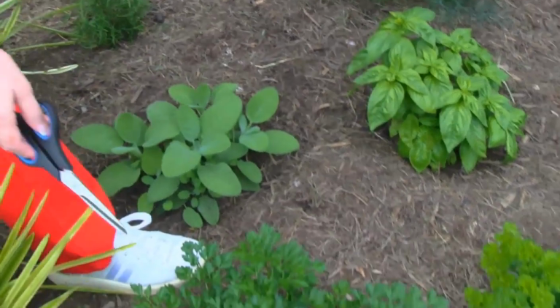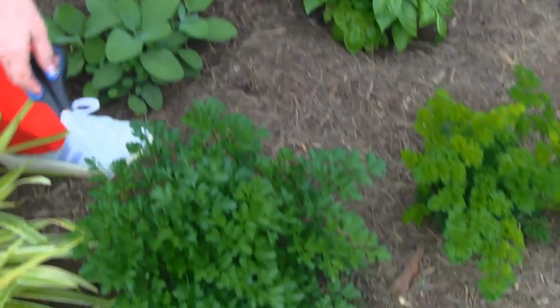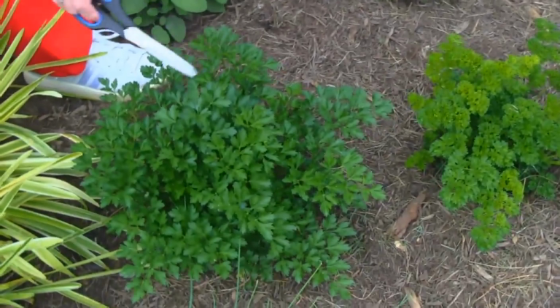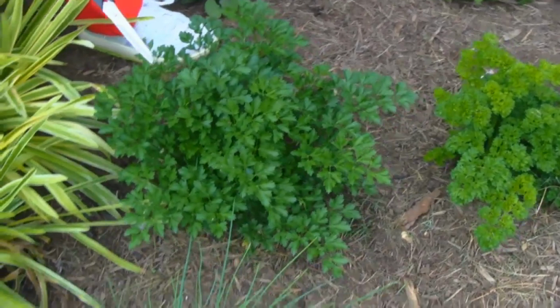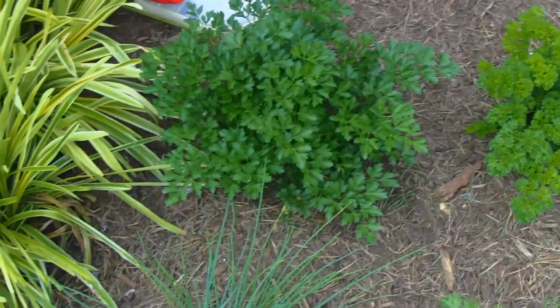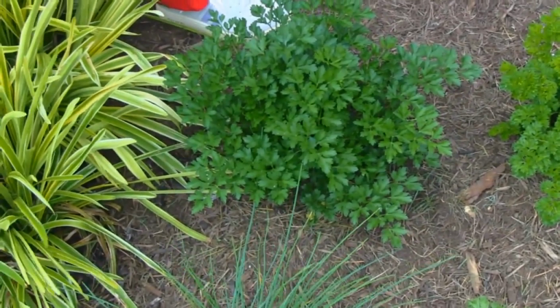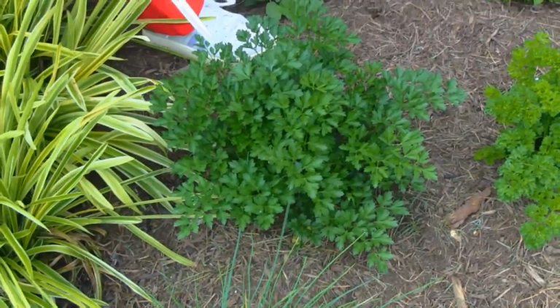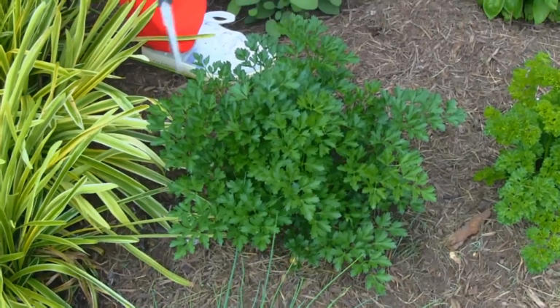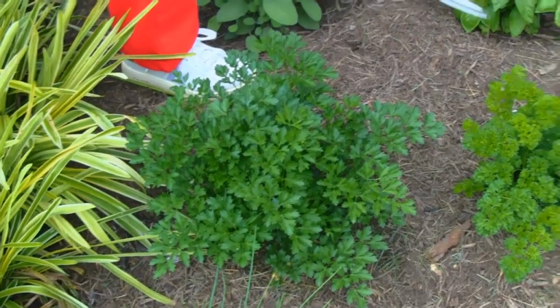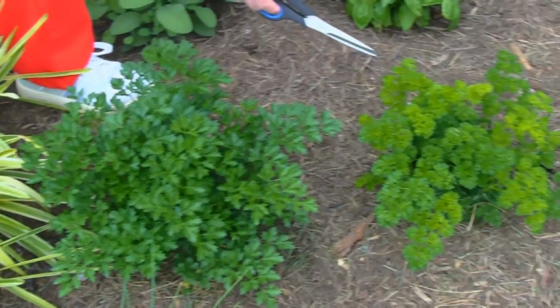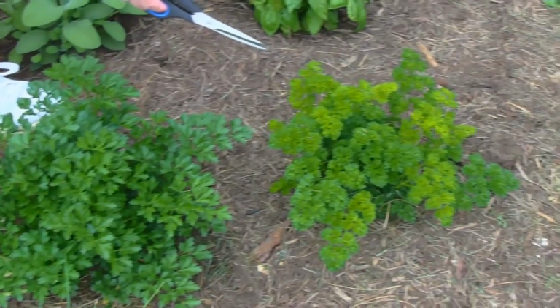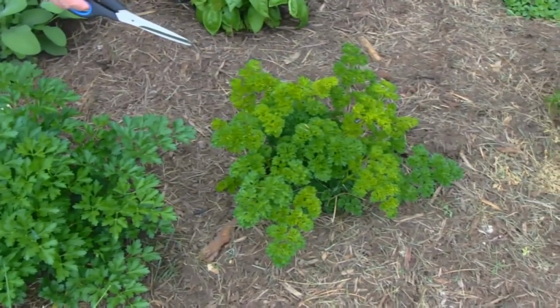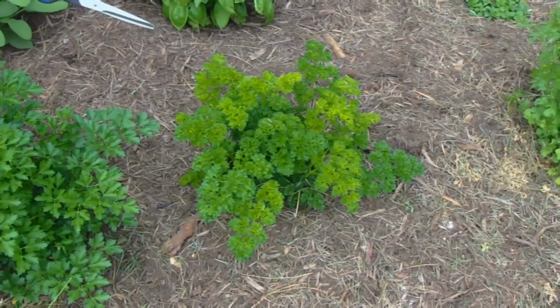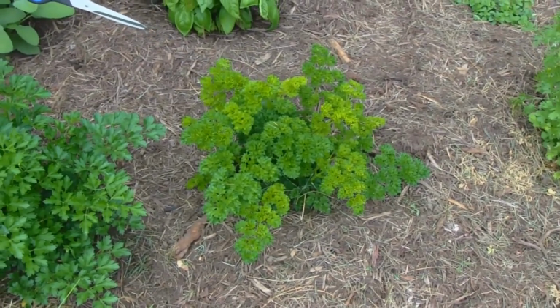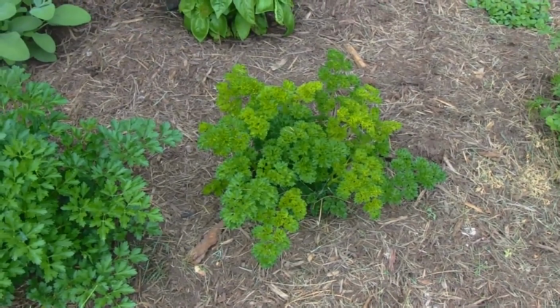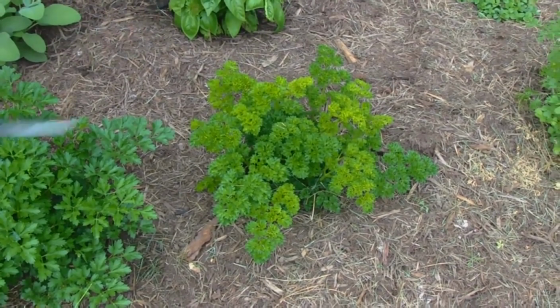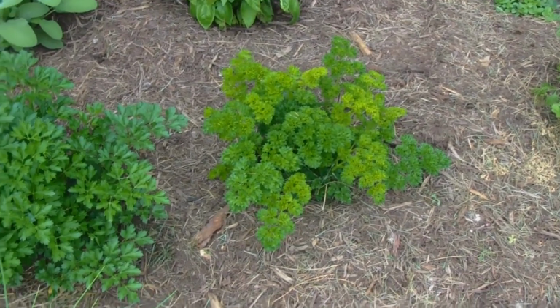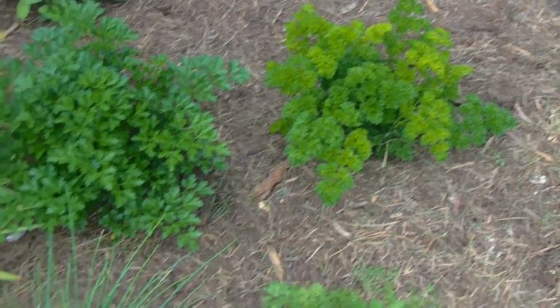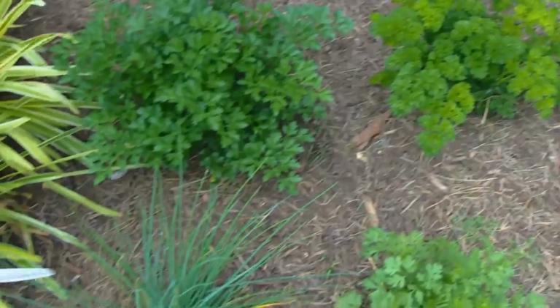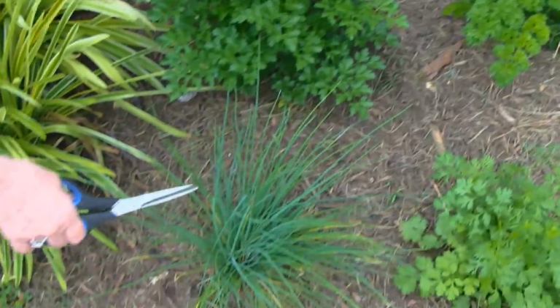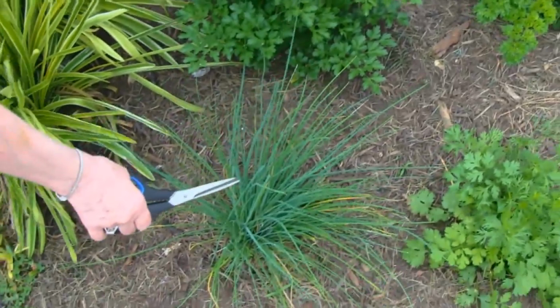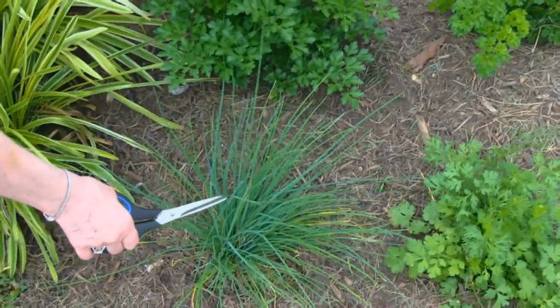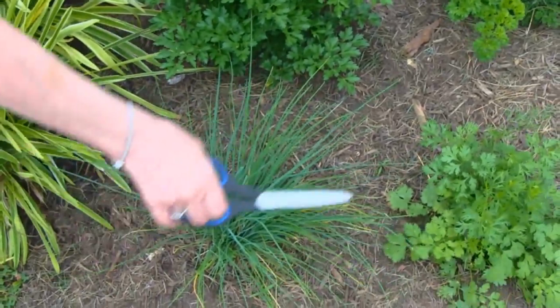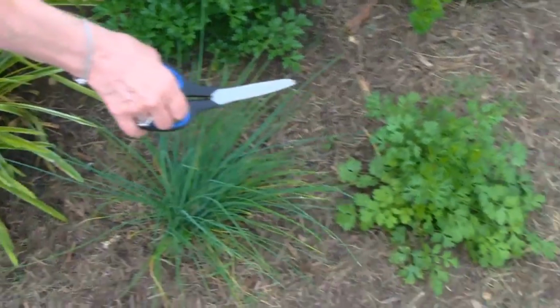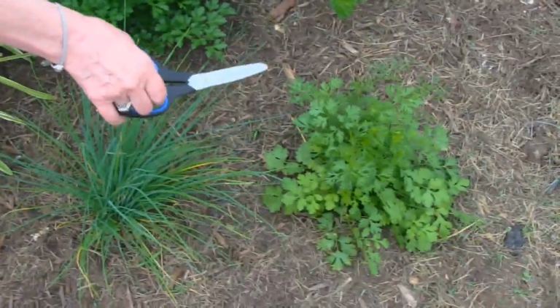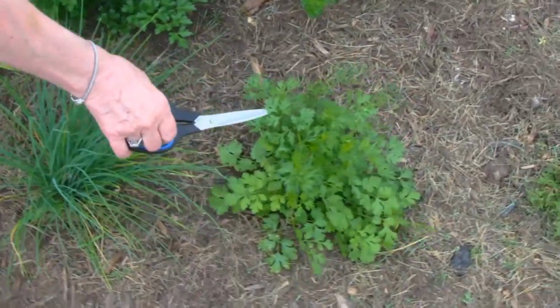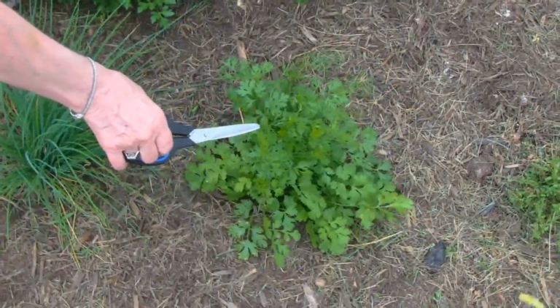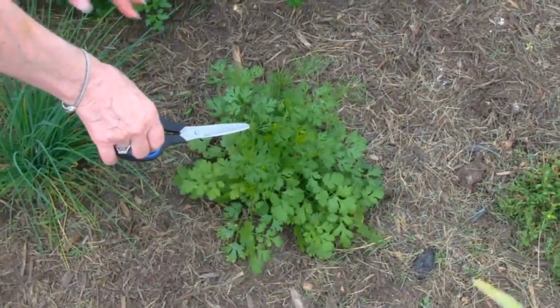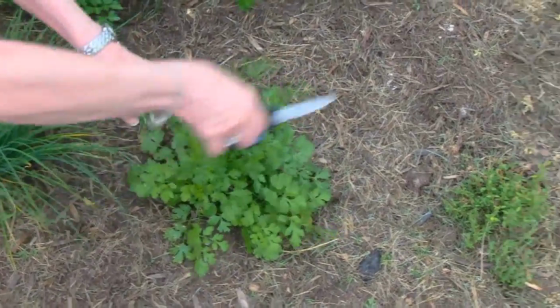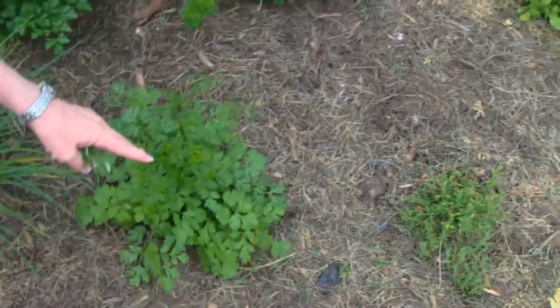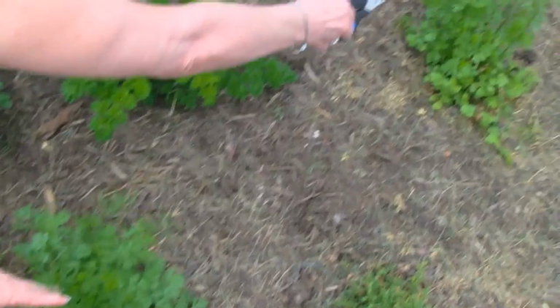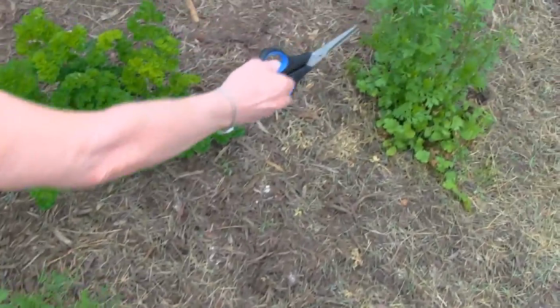Here we have flat leaf parsley, or Italian parsley, and right beside it I have curly parsley. I love those. Here we have our chives, and right beside it I have cilantro, and again over here, cilantro.